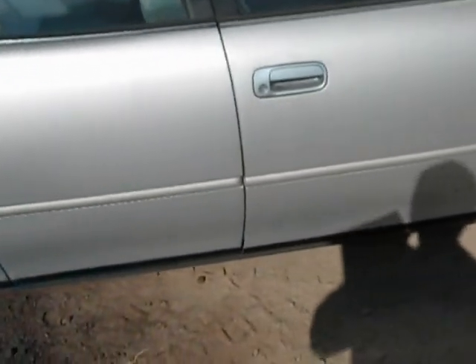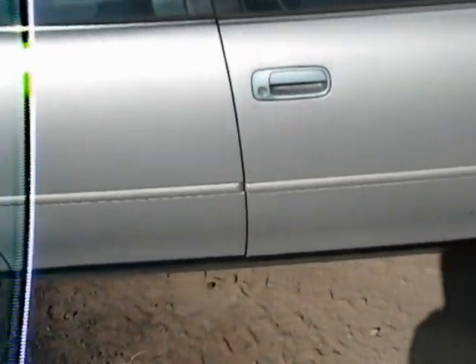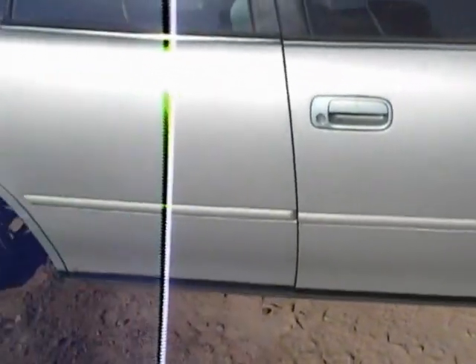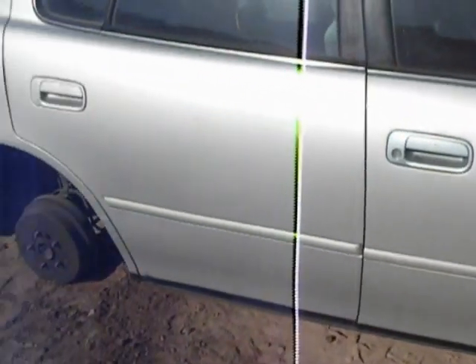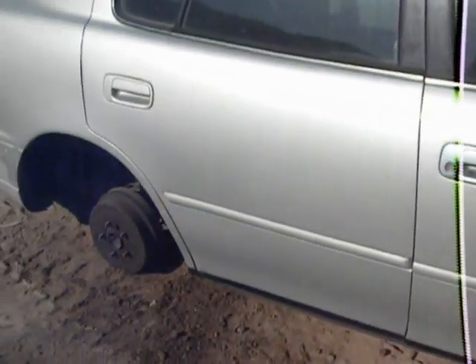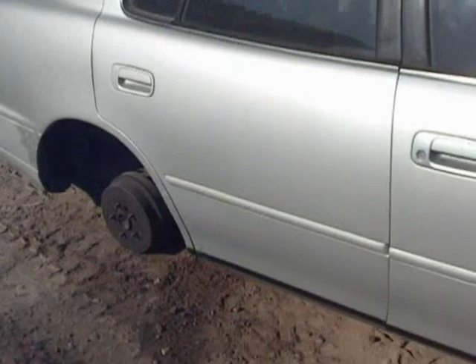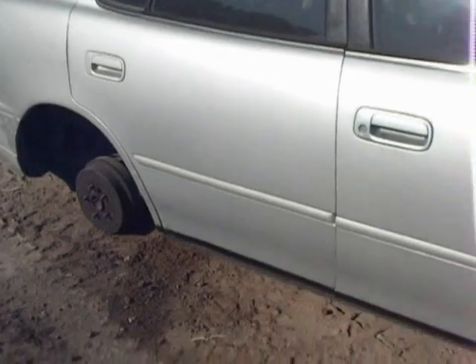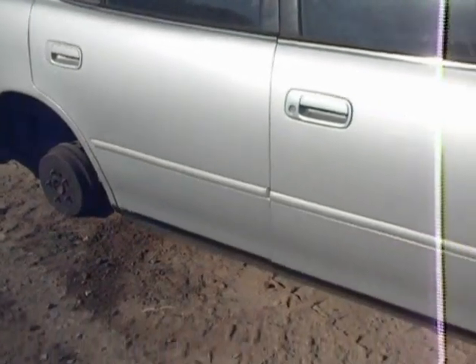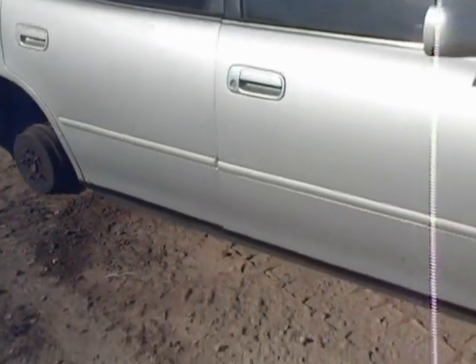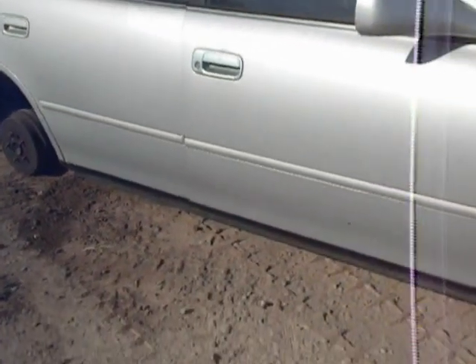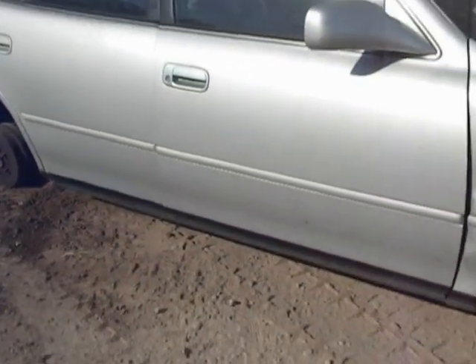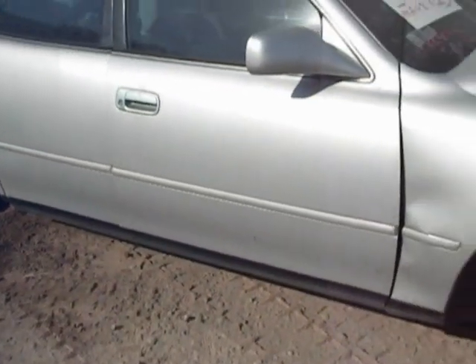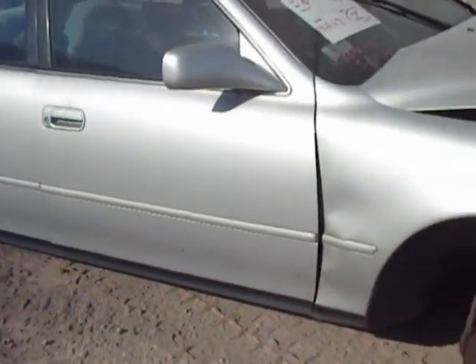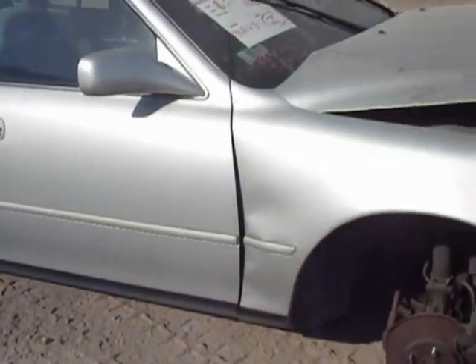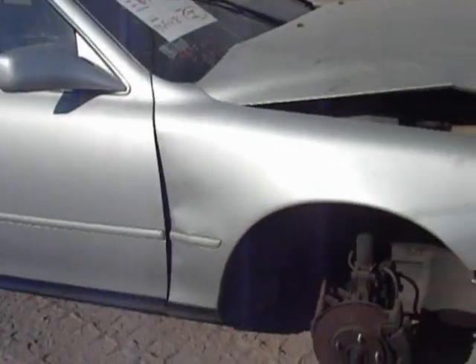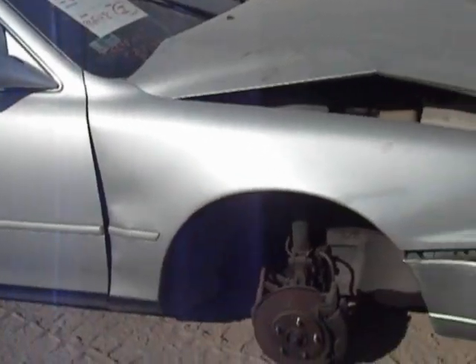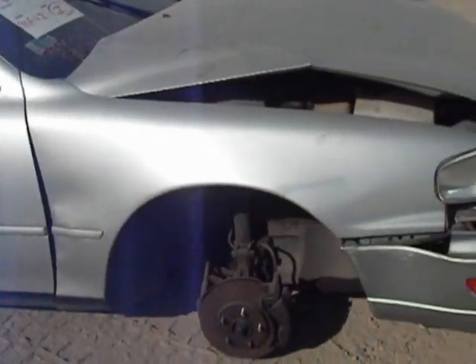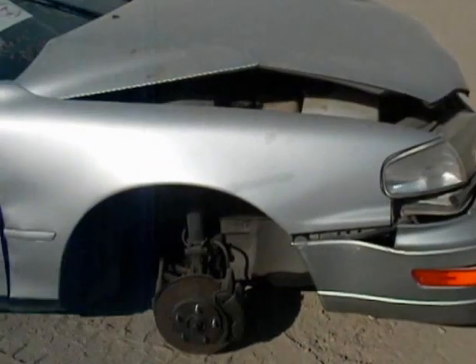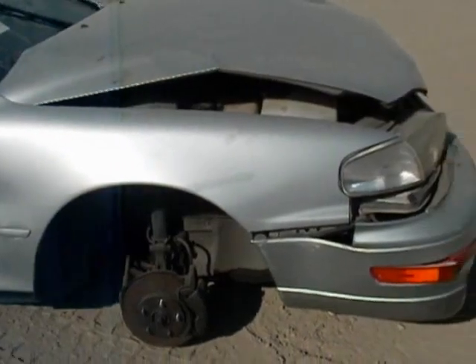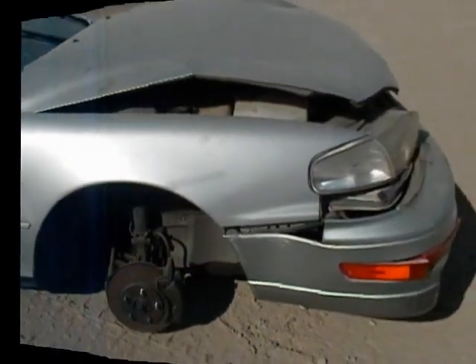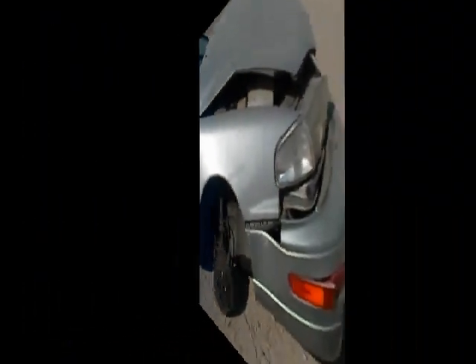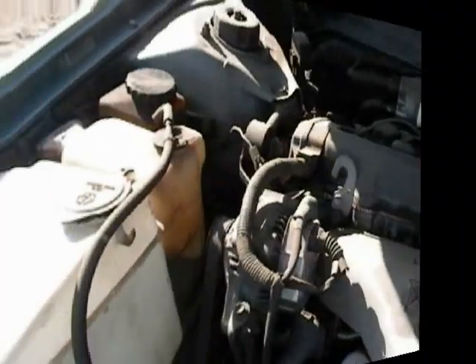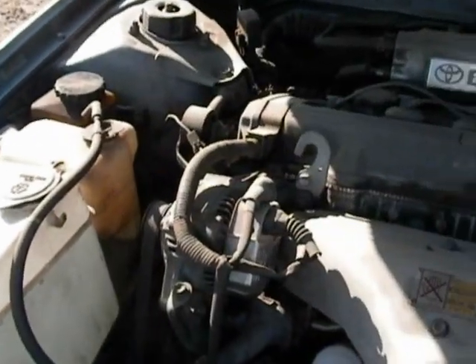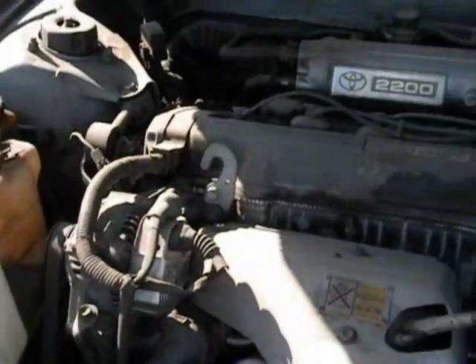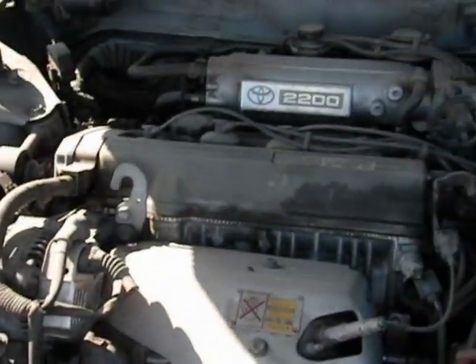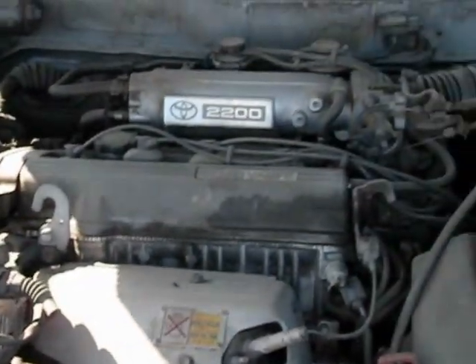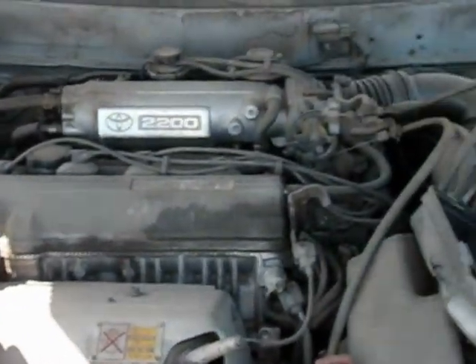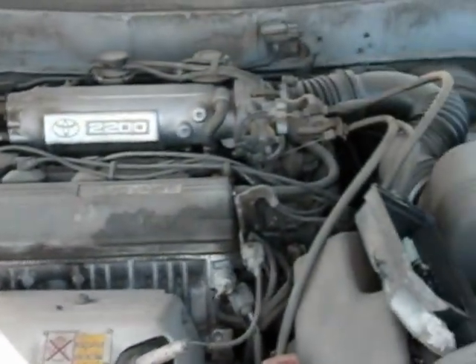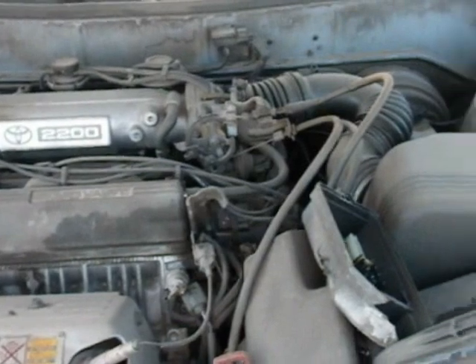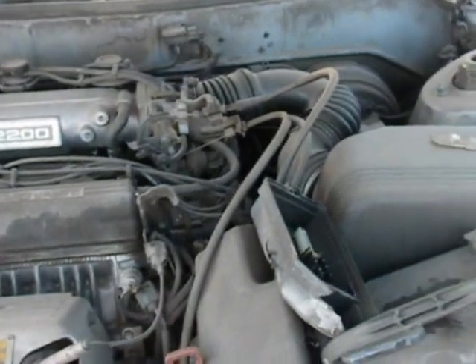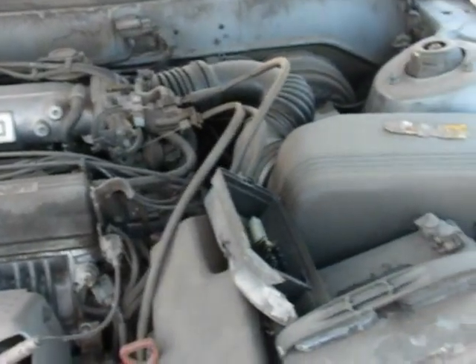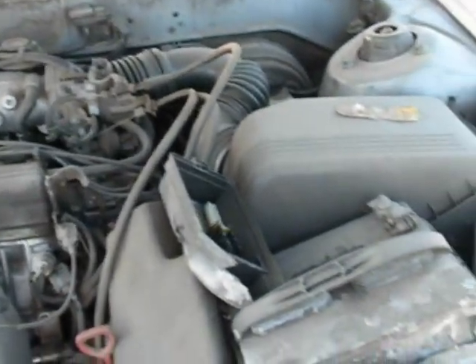The door has a couple of dings in it. The passenger door looks to be okay, but the fender isn't any good. The motor still sits complete in the car and has over 186,000 miles on it.